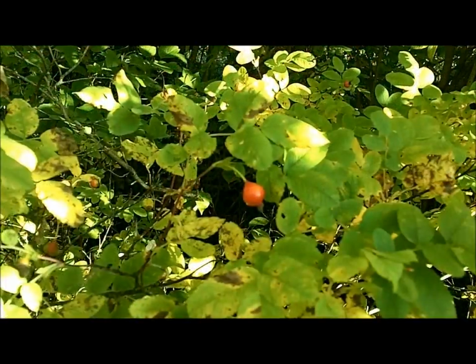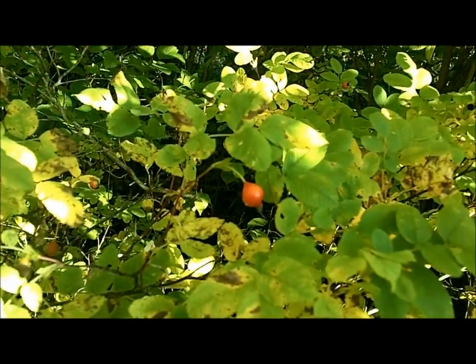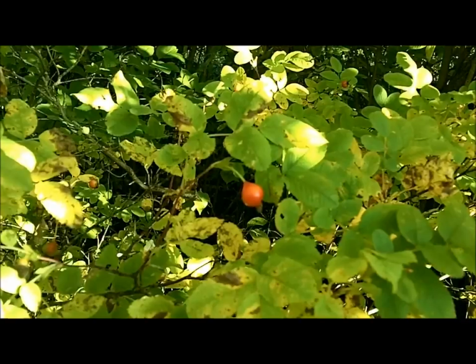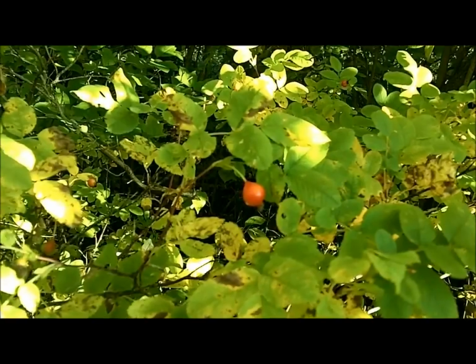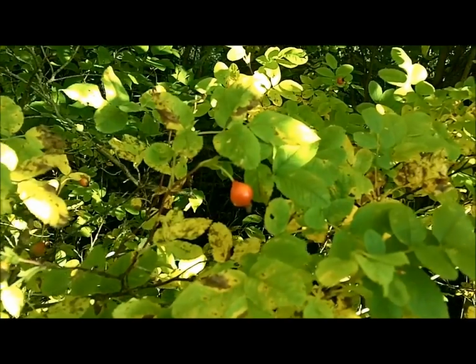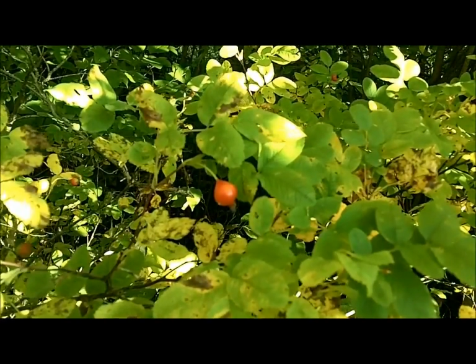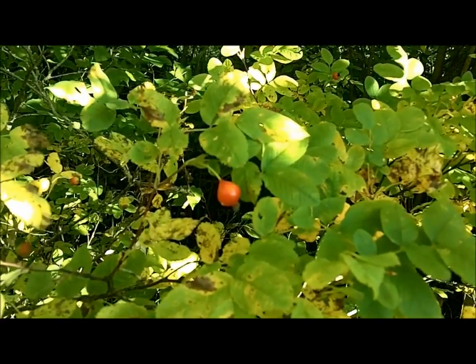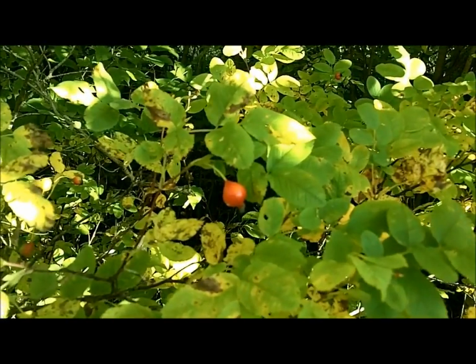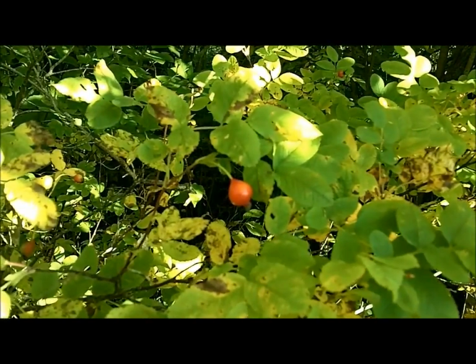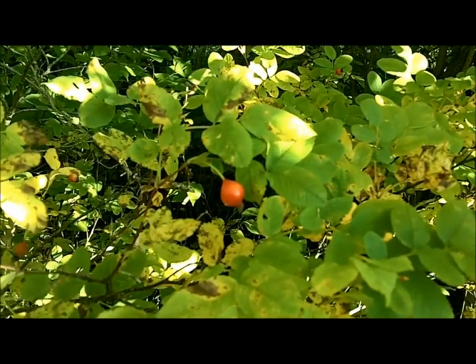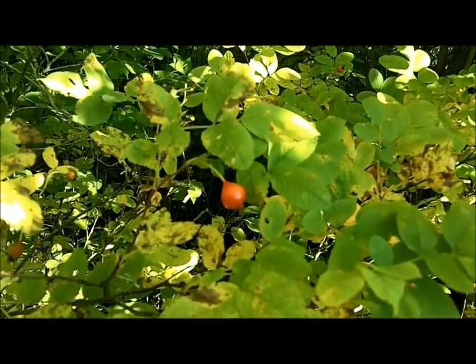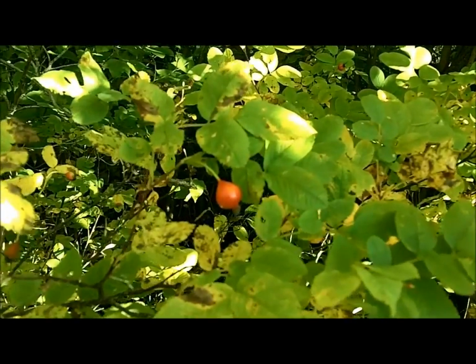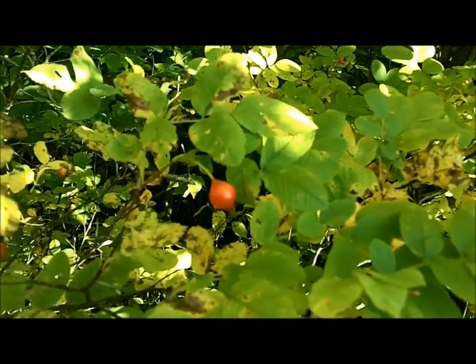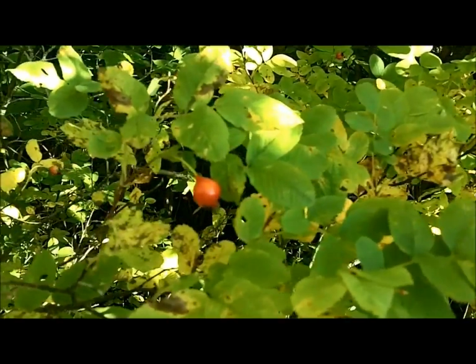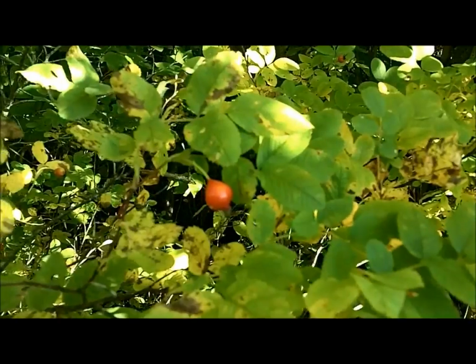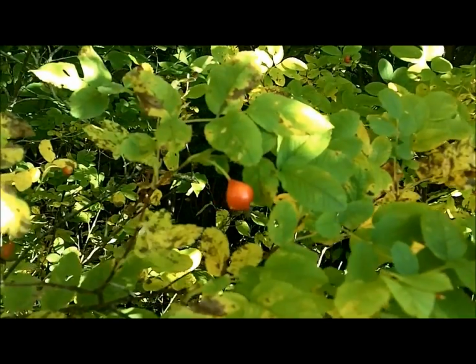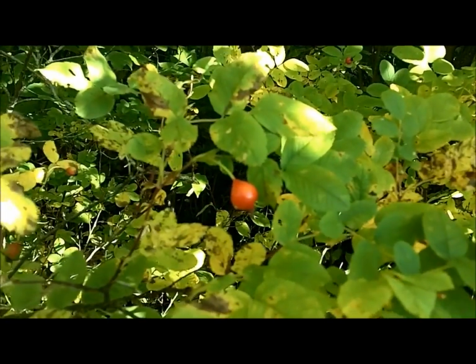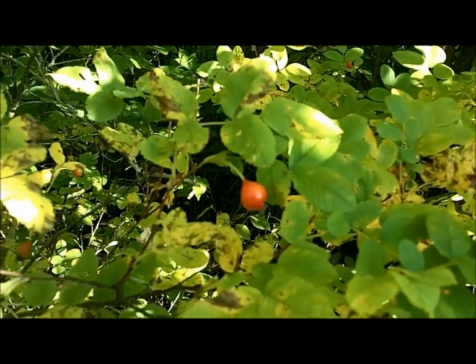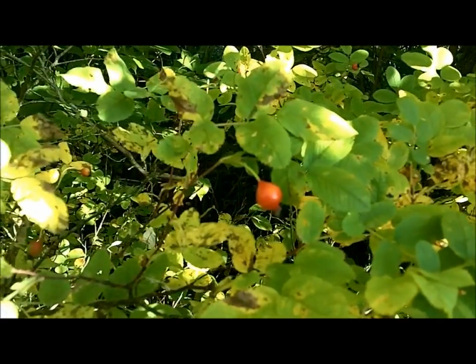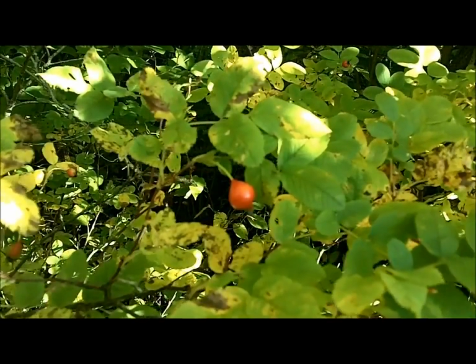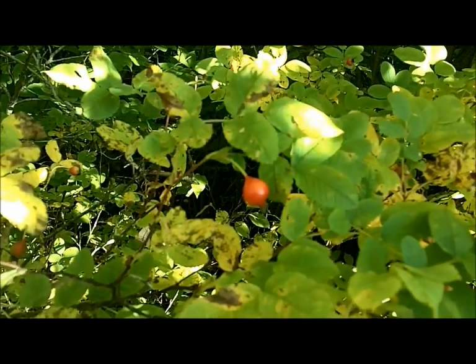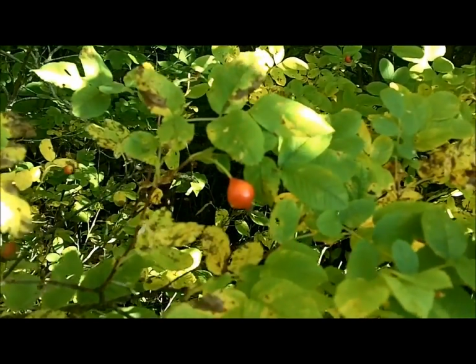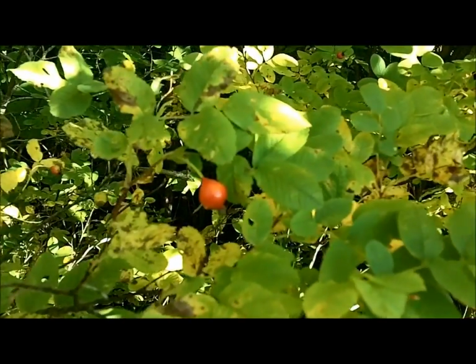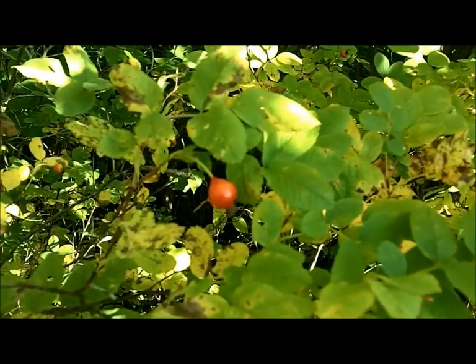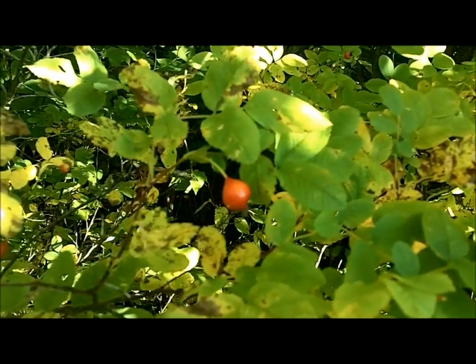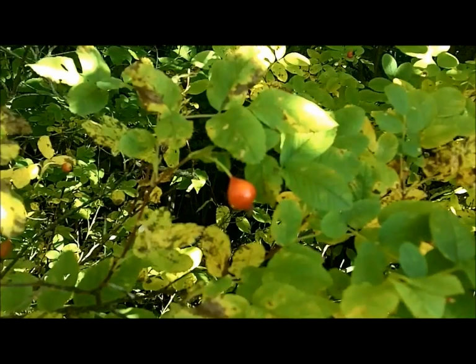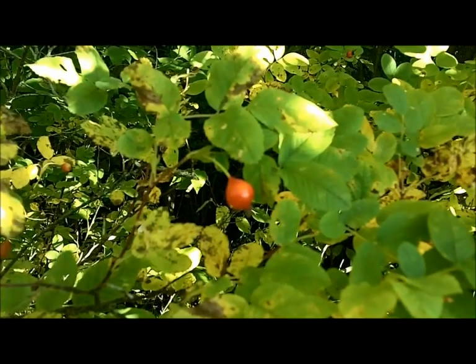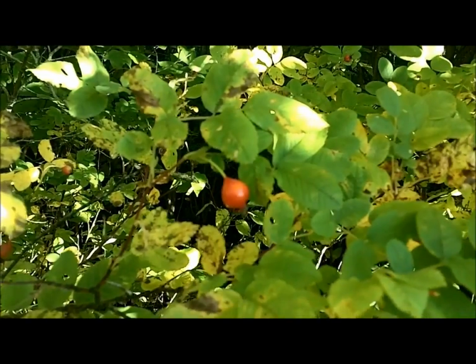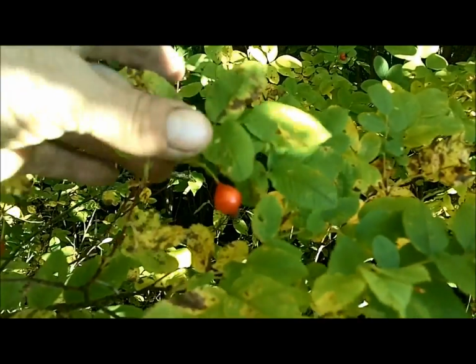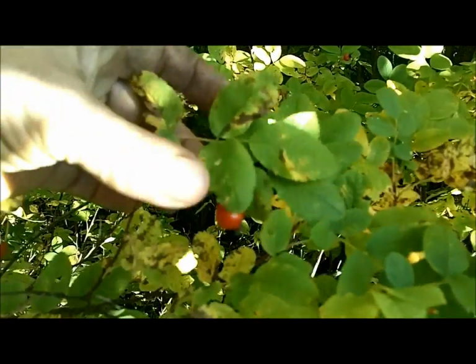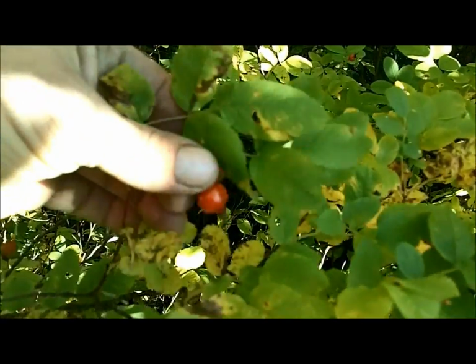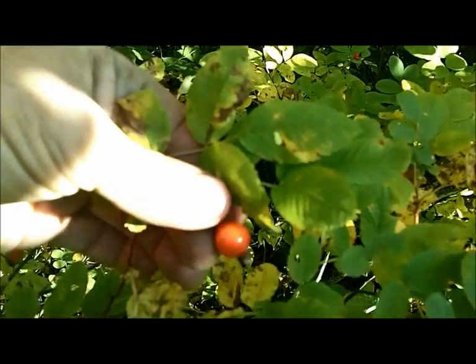This is the wild rose plant. We have several varieties of the rose and all of them are equally edible. Earlier in the season you can eat the flowers, the petals, and the leaves. Basically the whole entire plant is edible, but we're just going to talk about the rose hip right here.